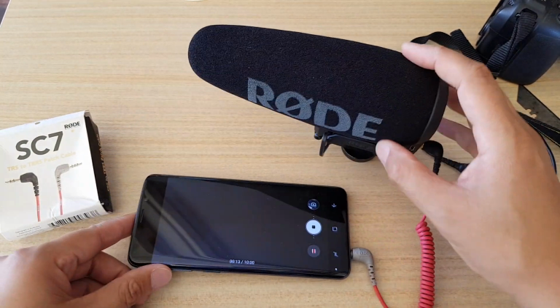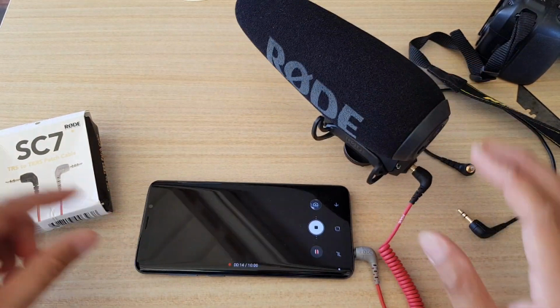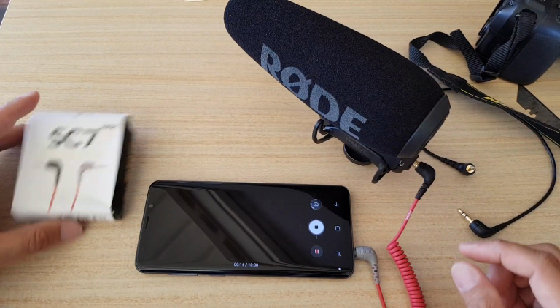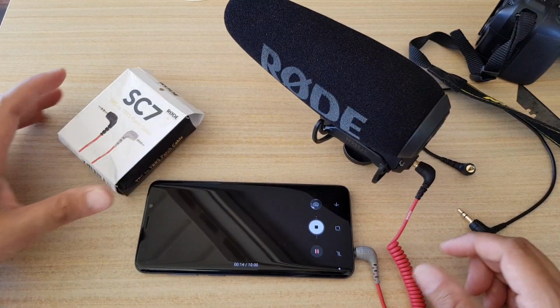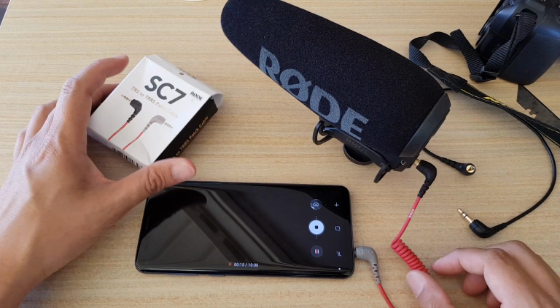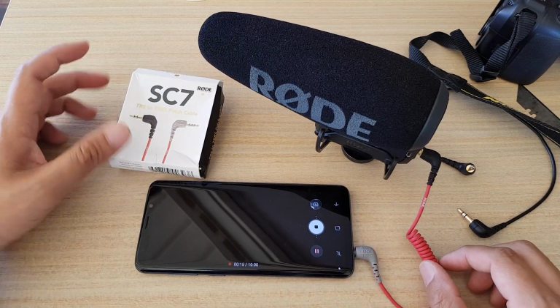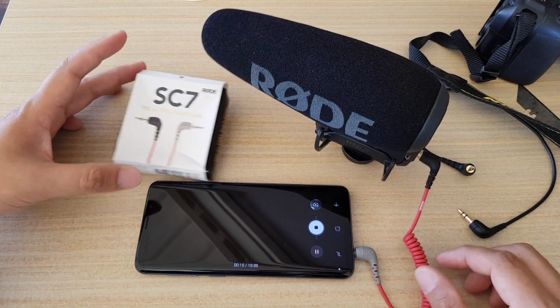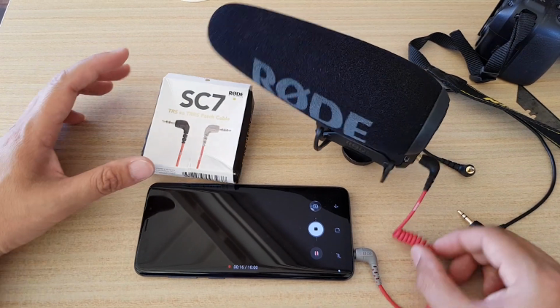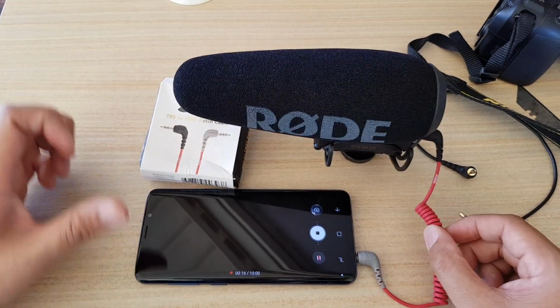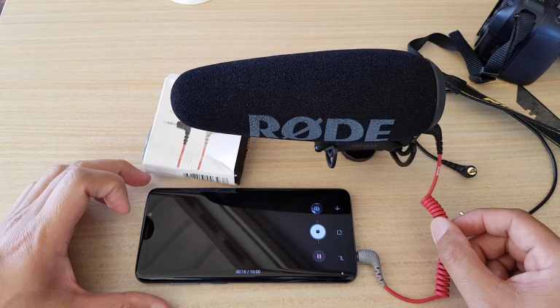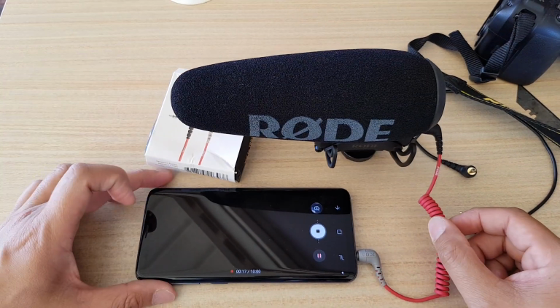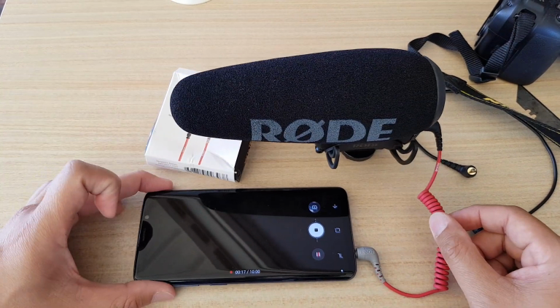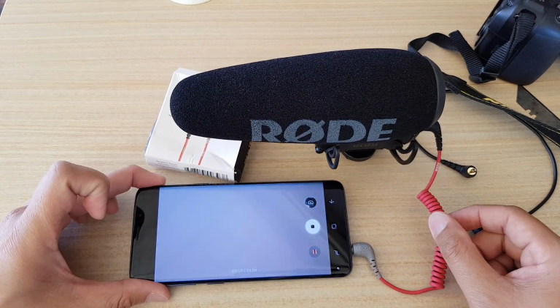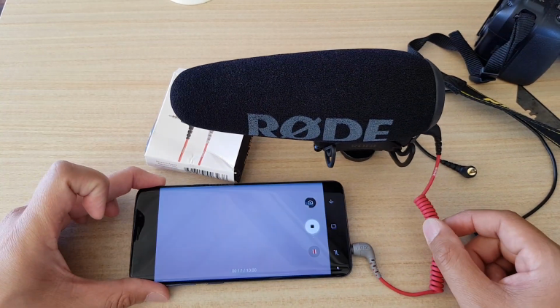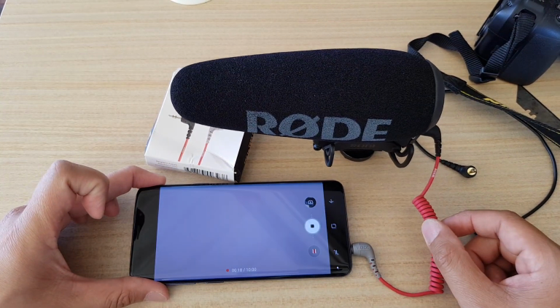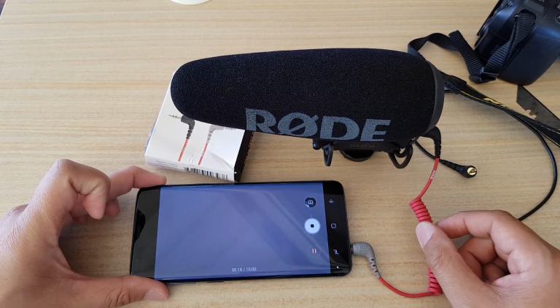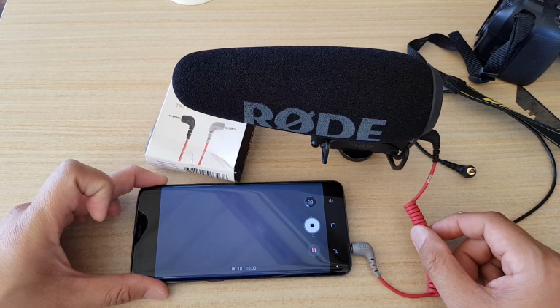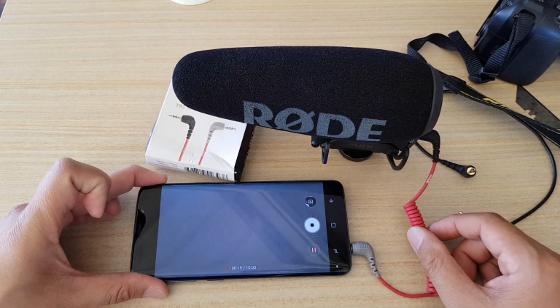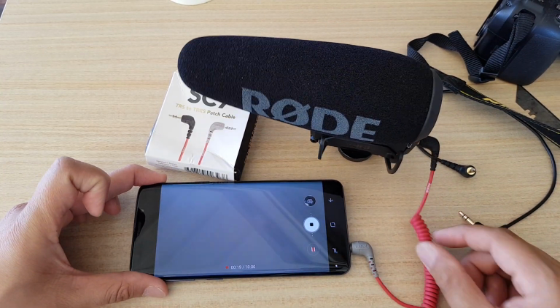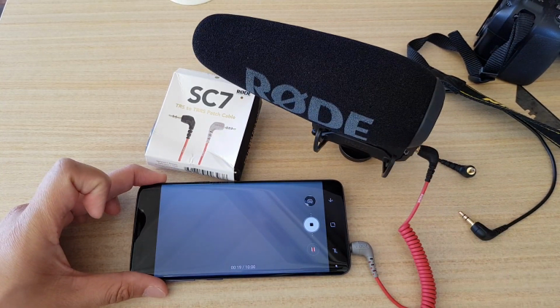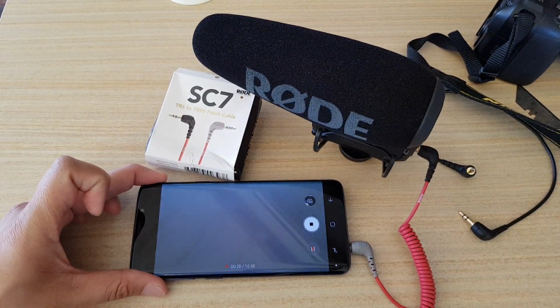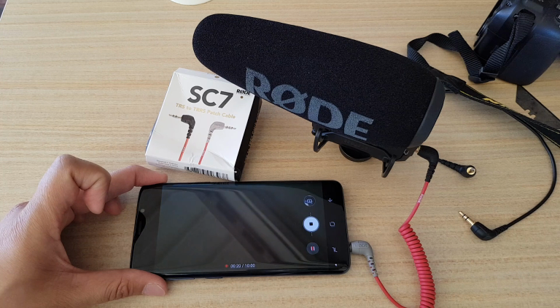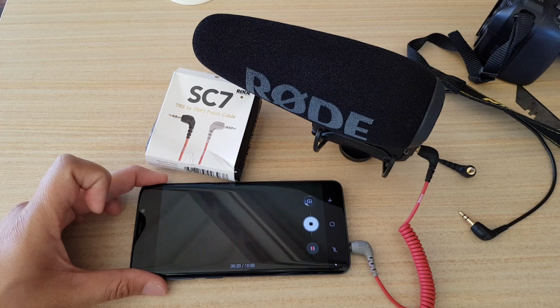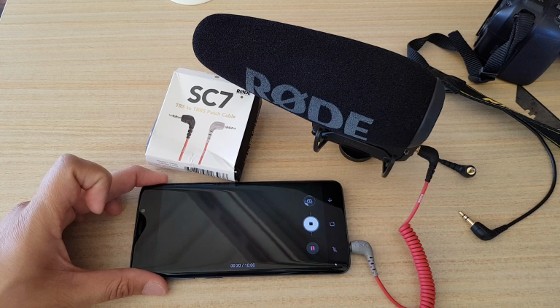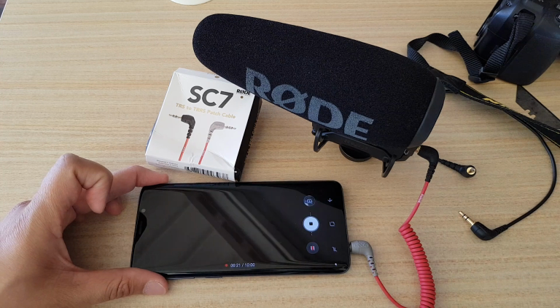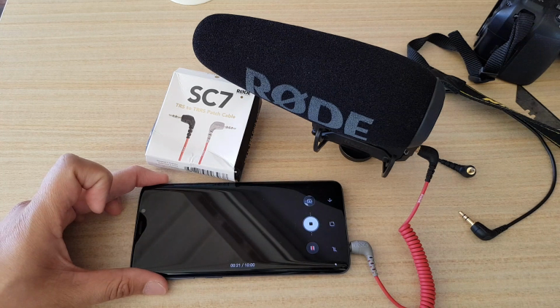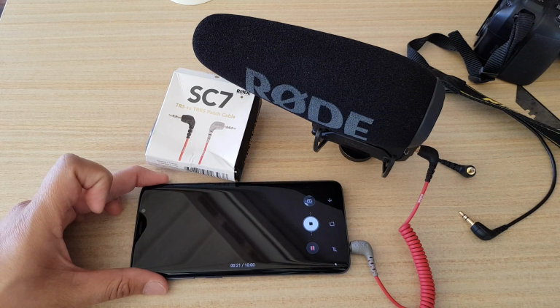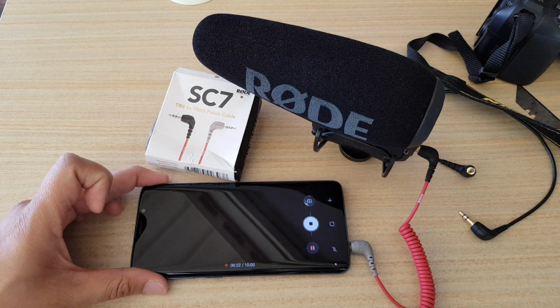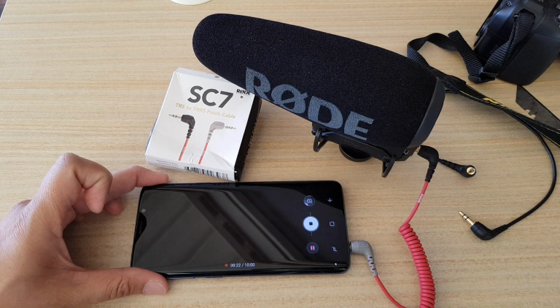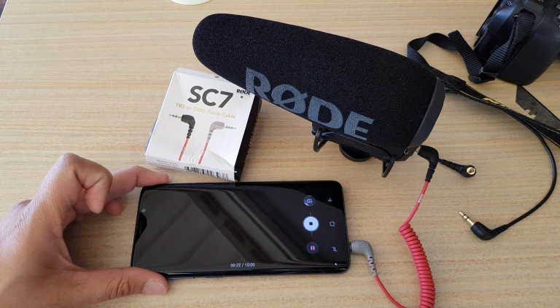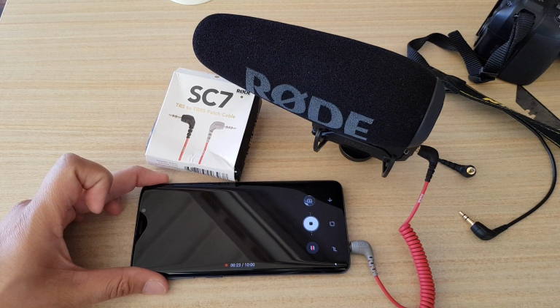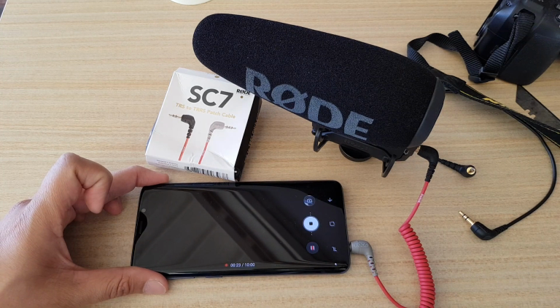Without this cable your phone will not recognize the external microphone. Thank you for watching this video — please subscribe to my channel for more videos.